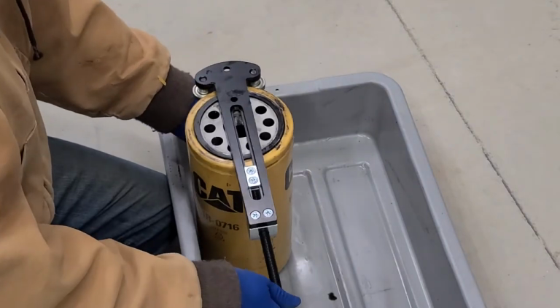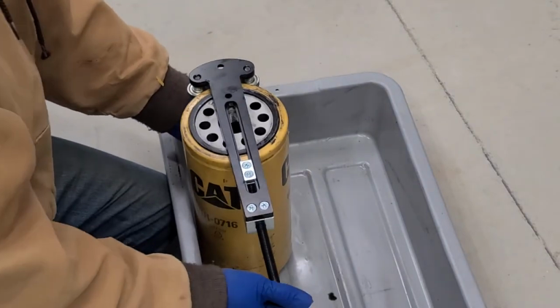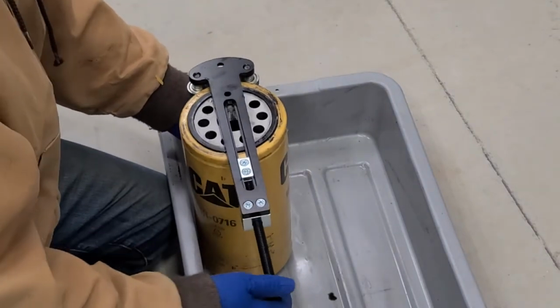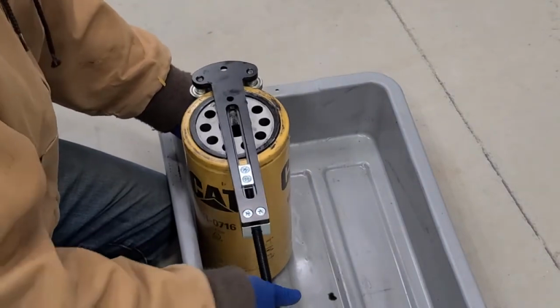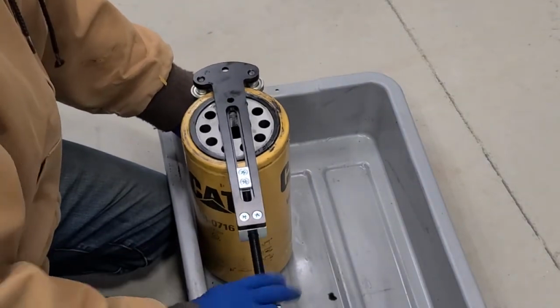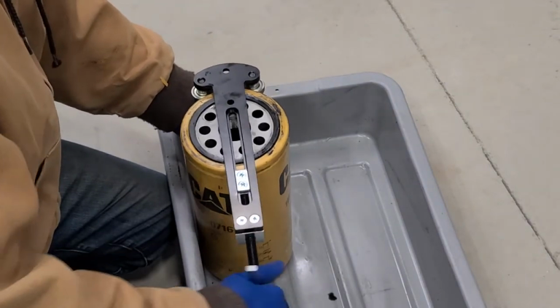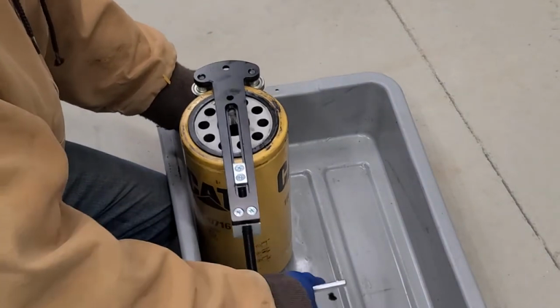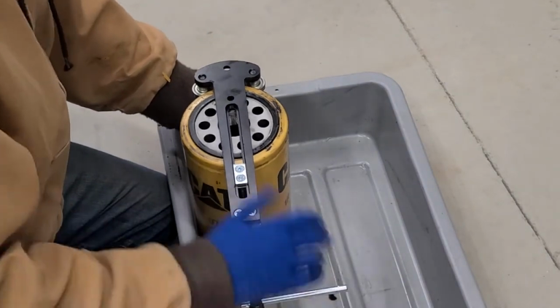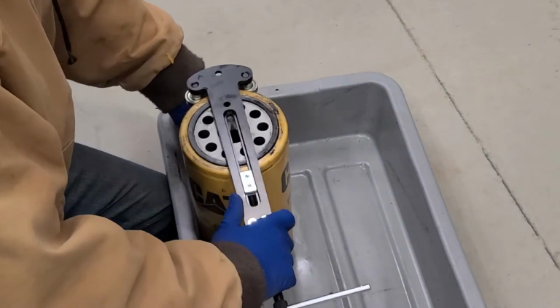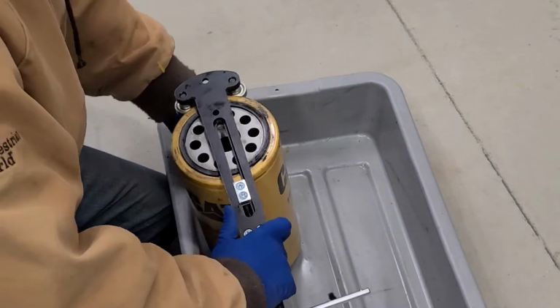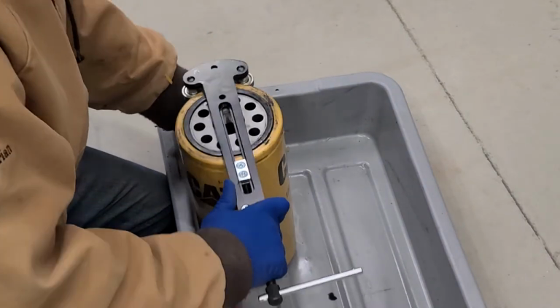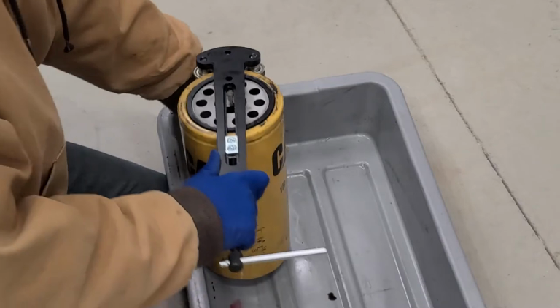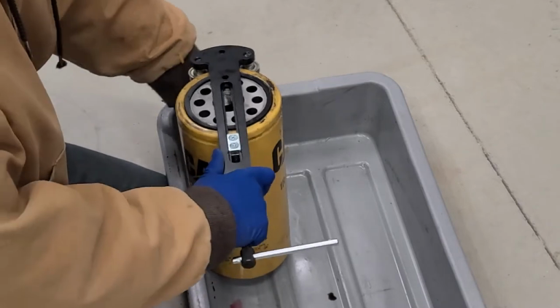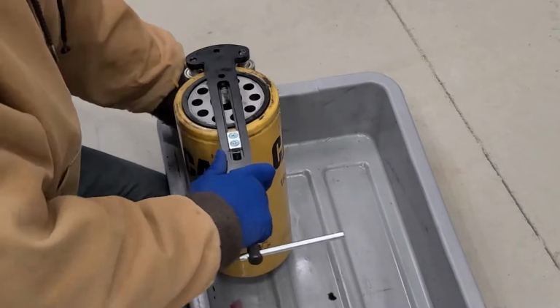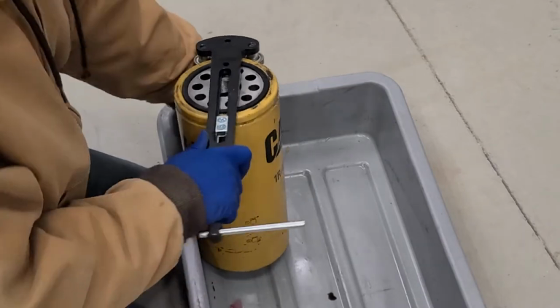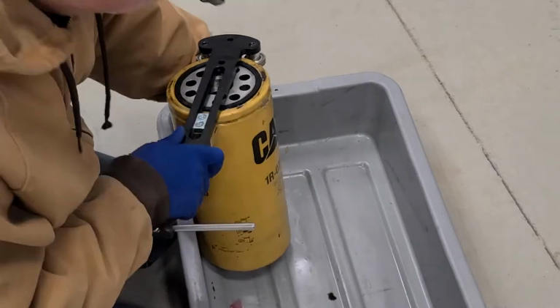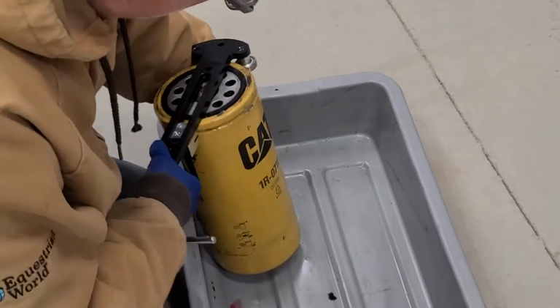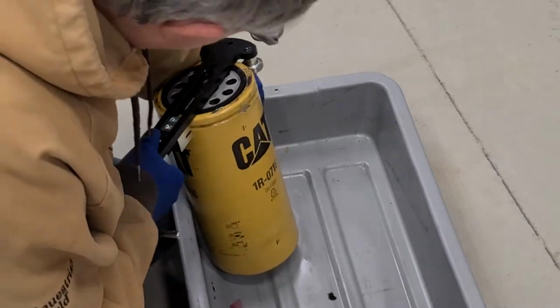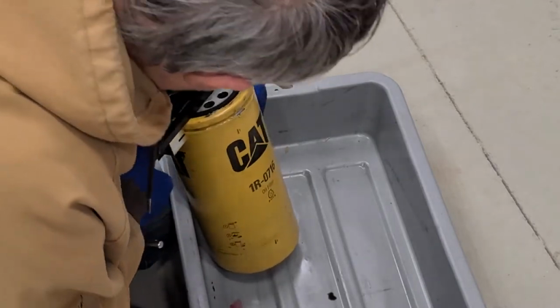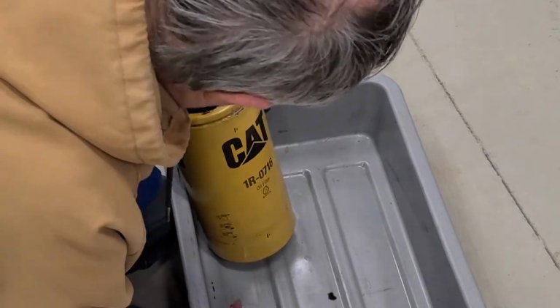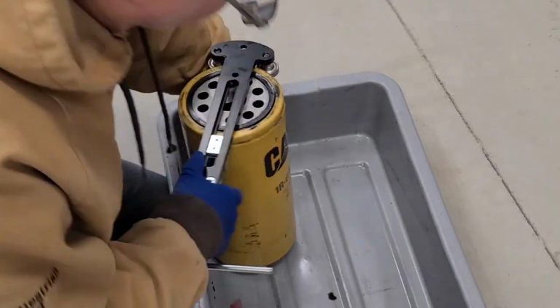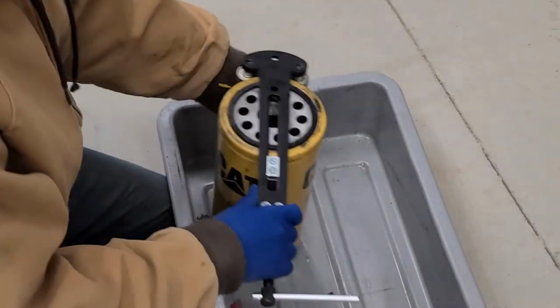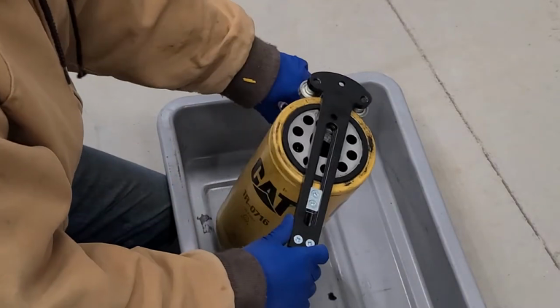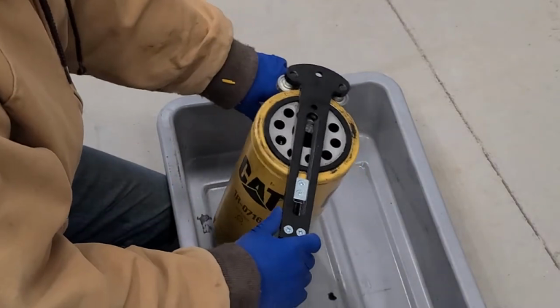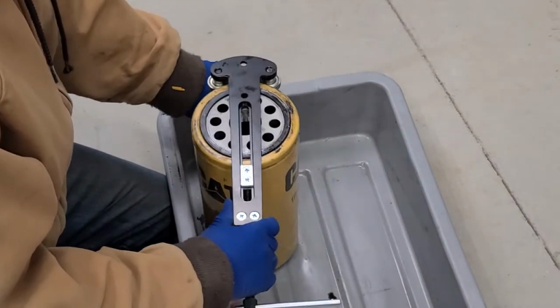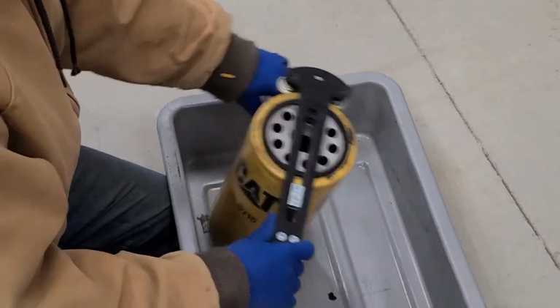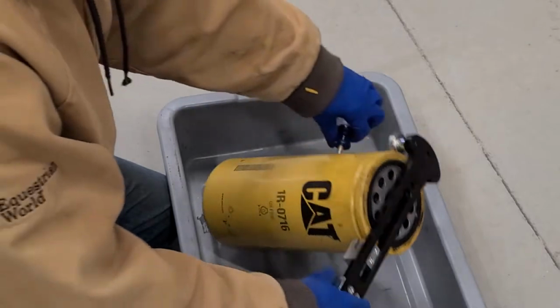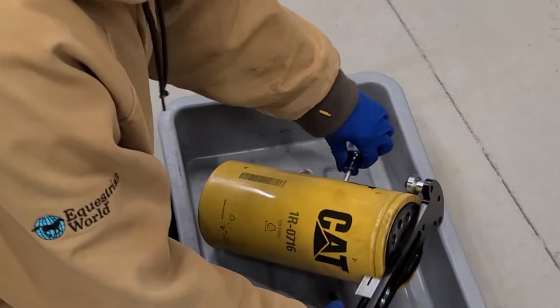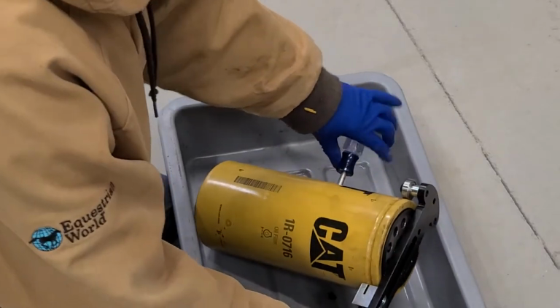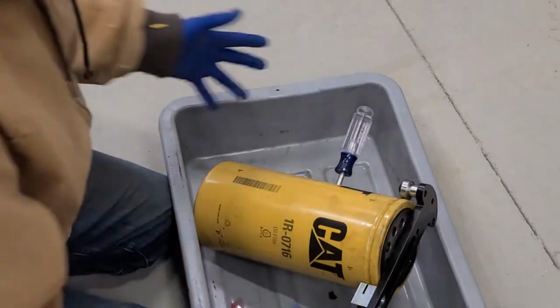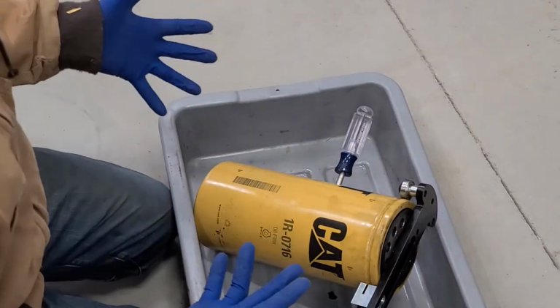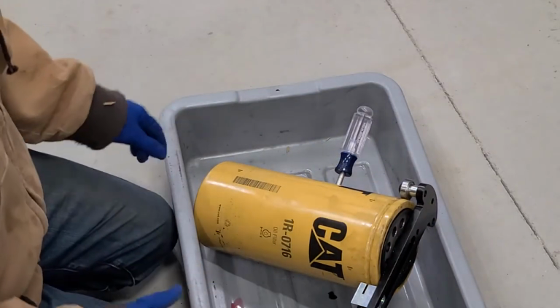It looks like cutting this open is going to take a while, so I'll turn off the camera and cut this open and show you what's in there at the end.